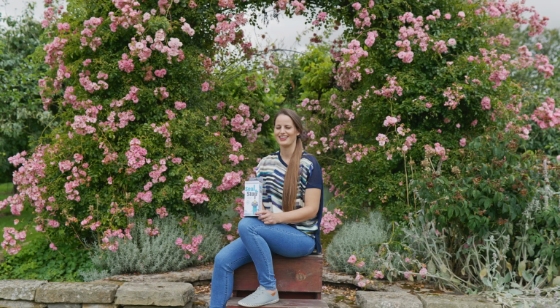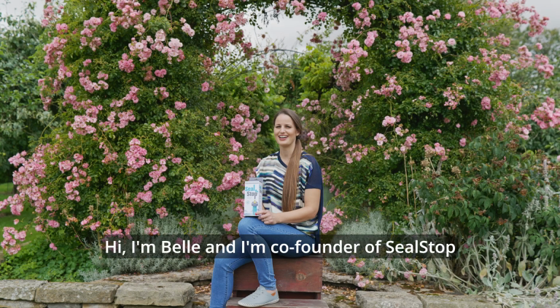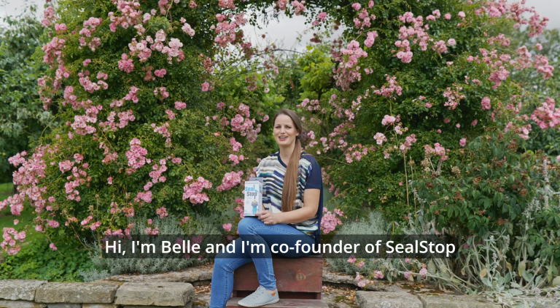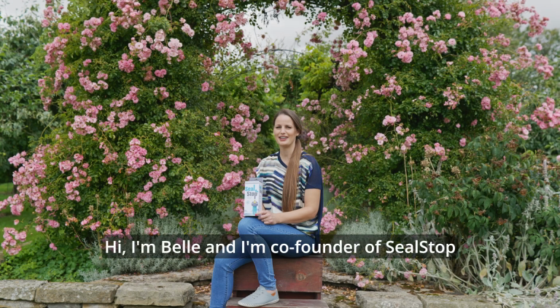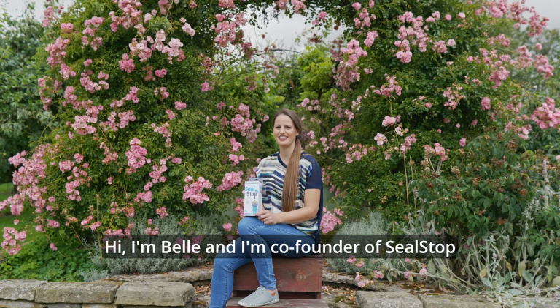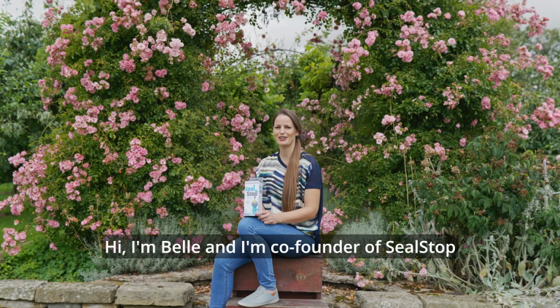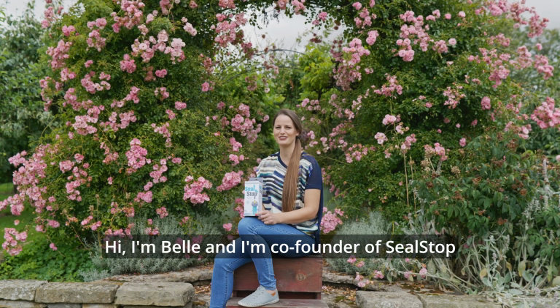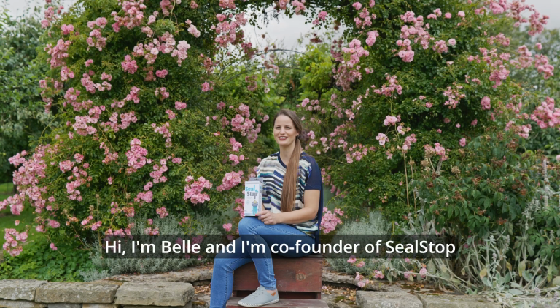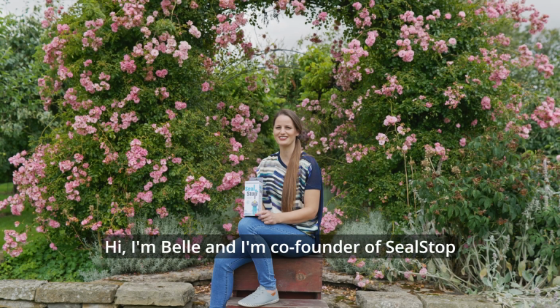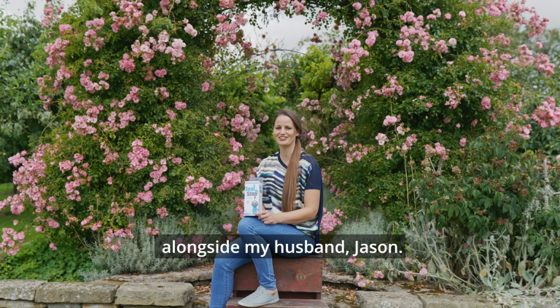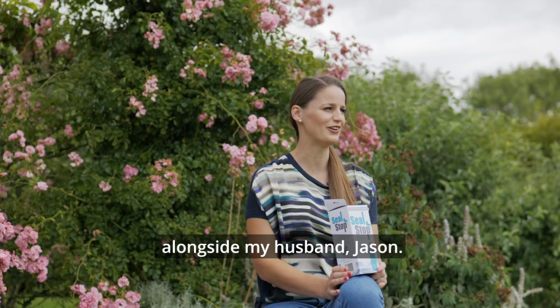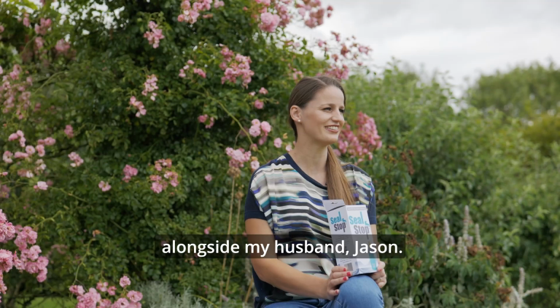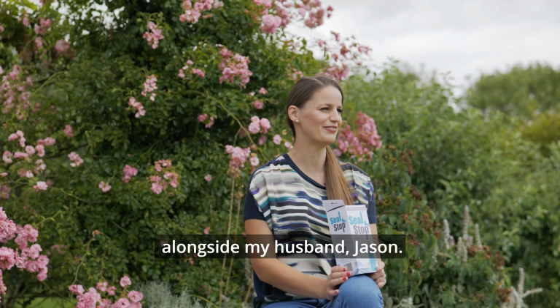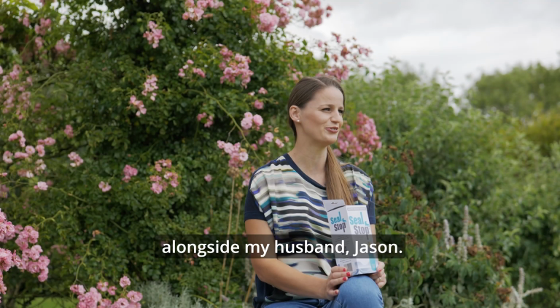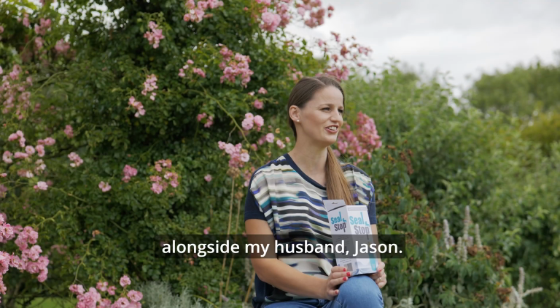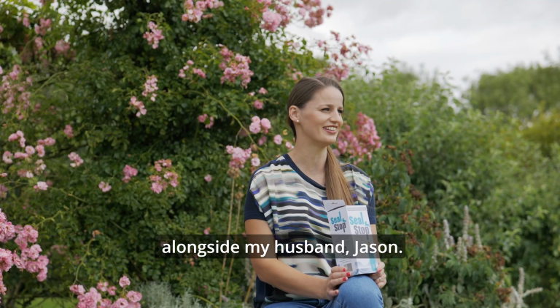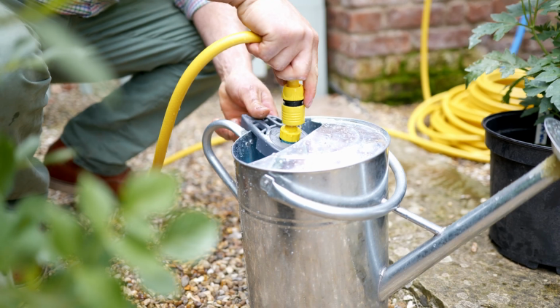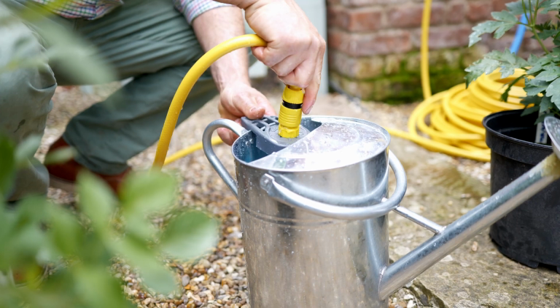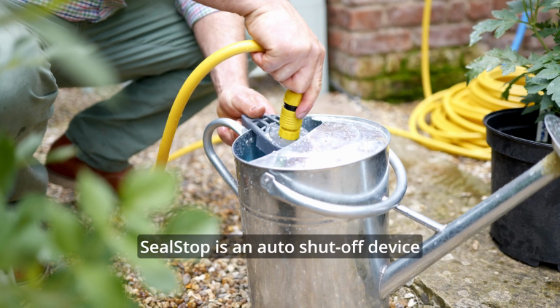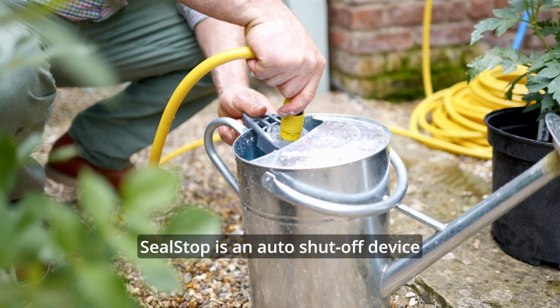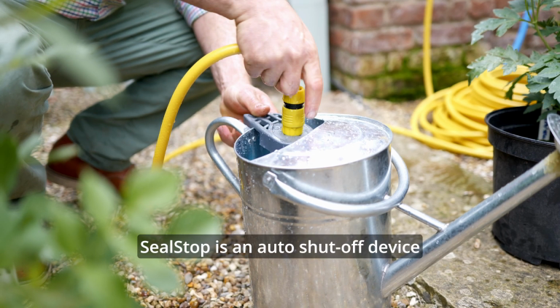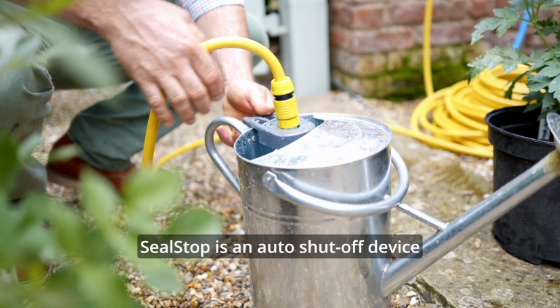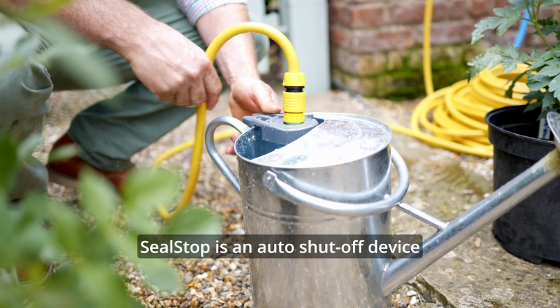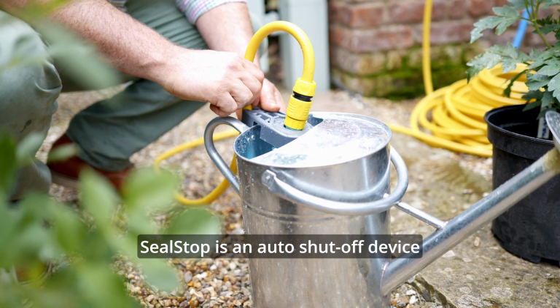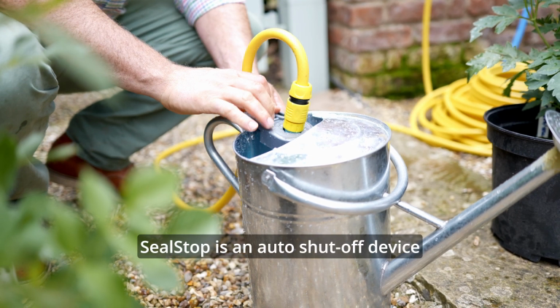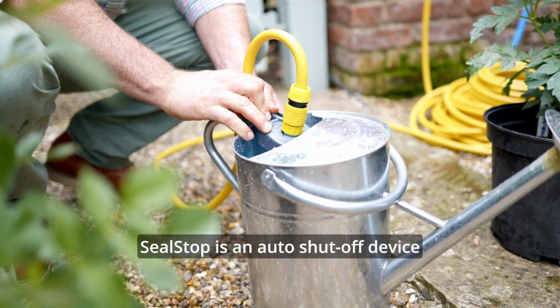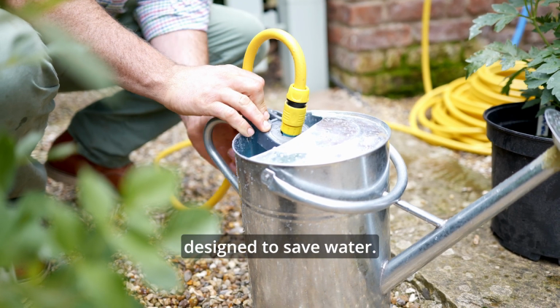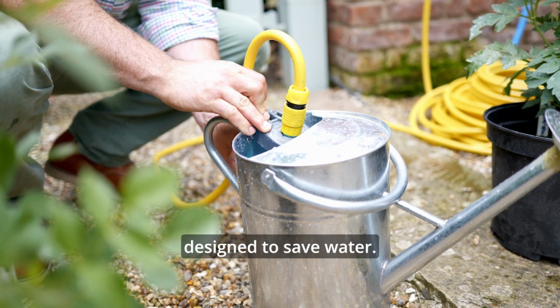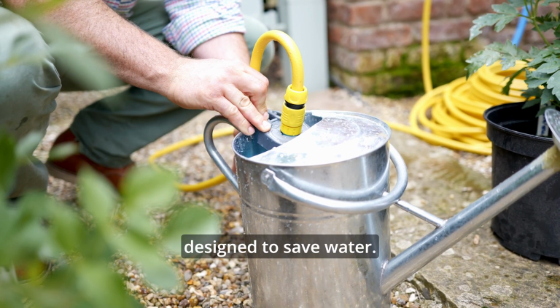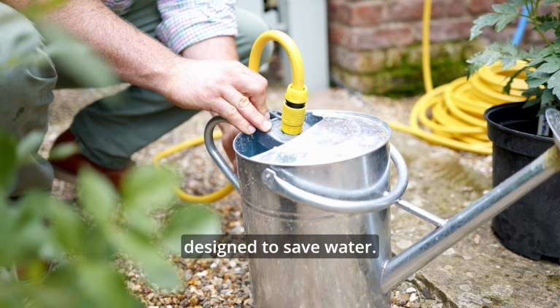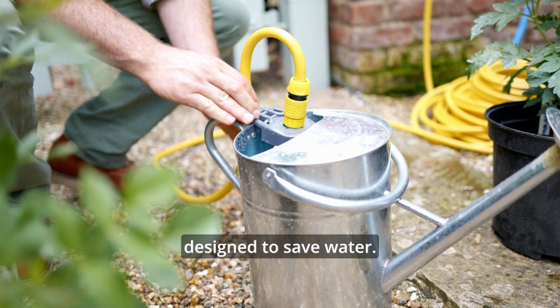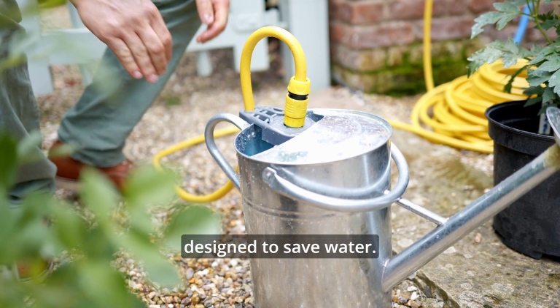Hi, I'm Belle and I'm co-founder of Seal Stop alongside my husband Jason. Seal Stop is an auto shut-off device designed to save water.